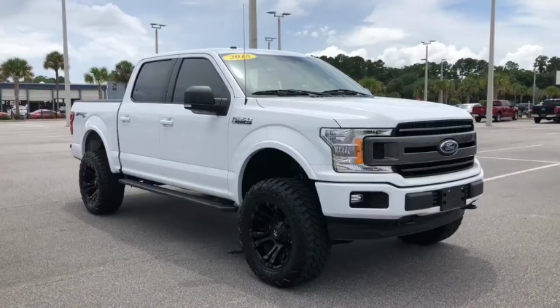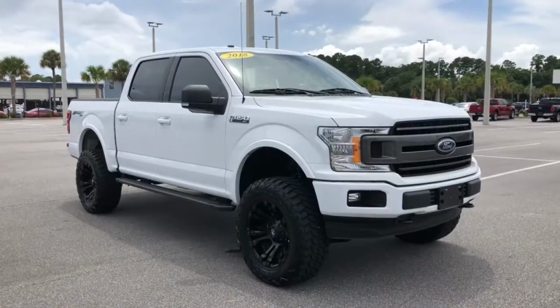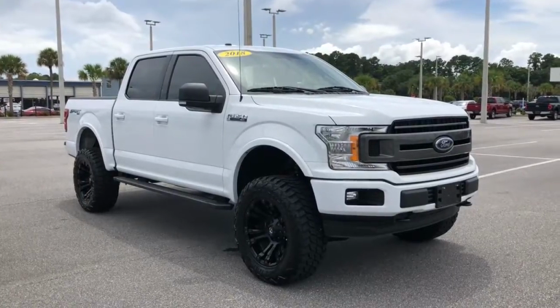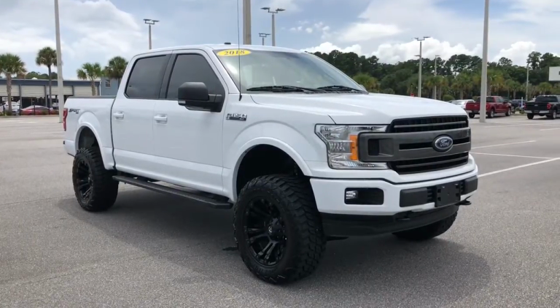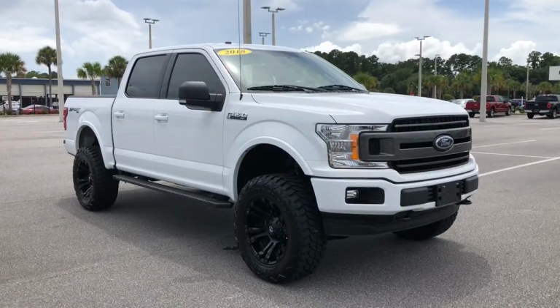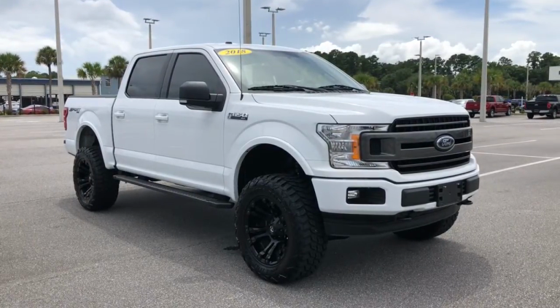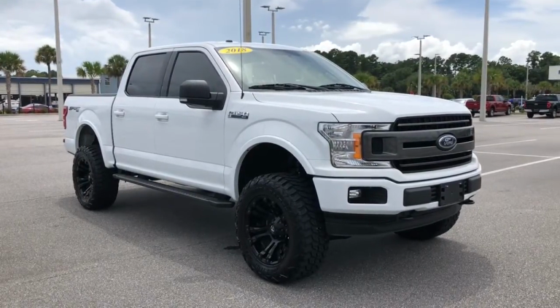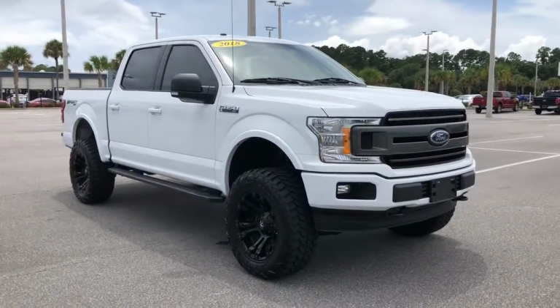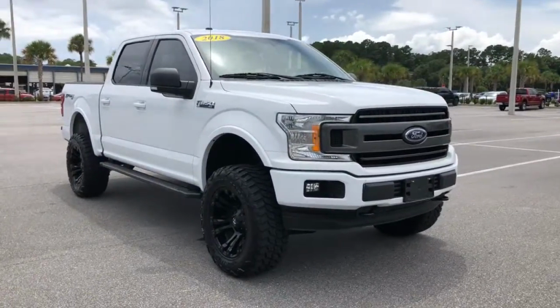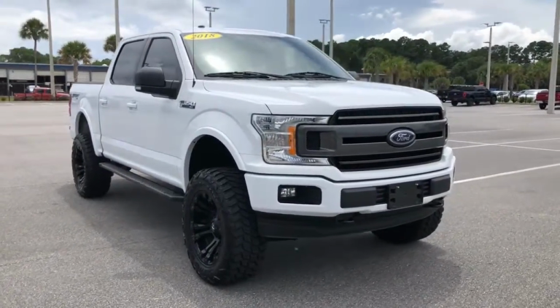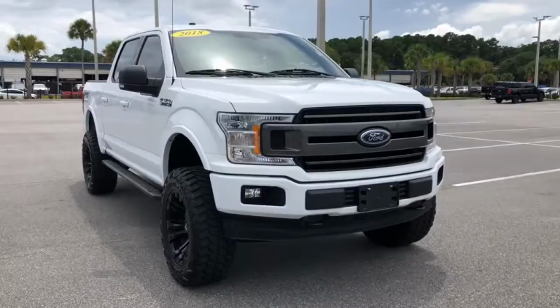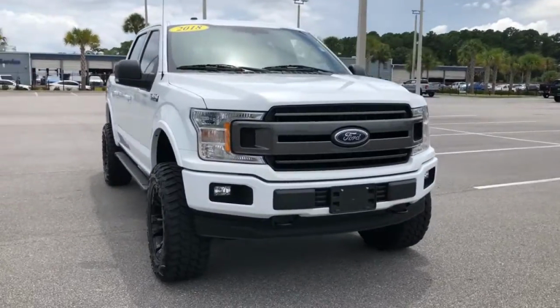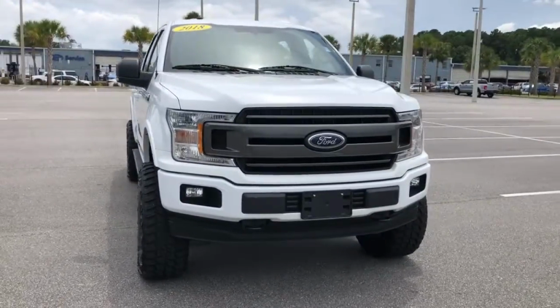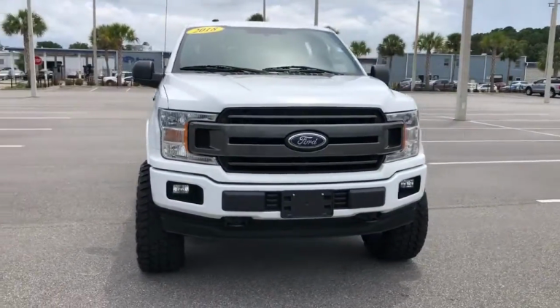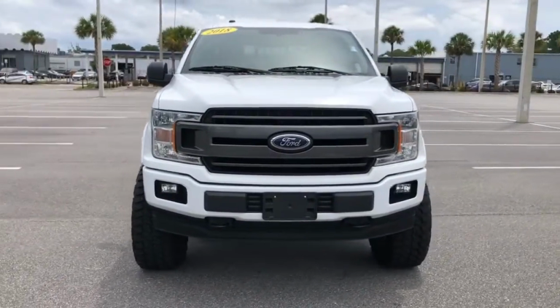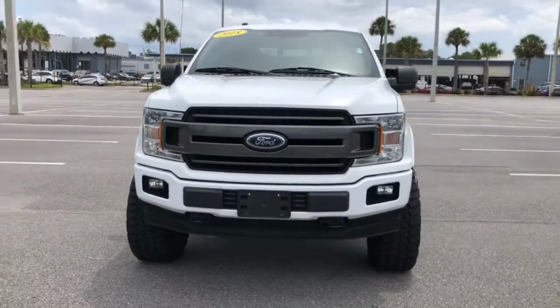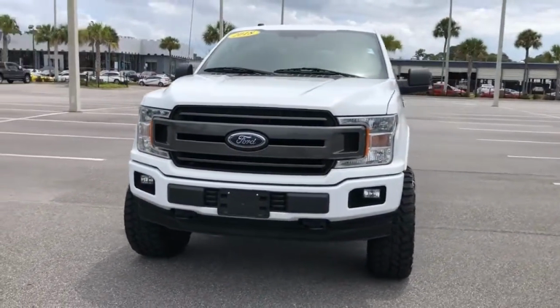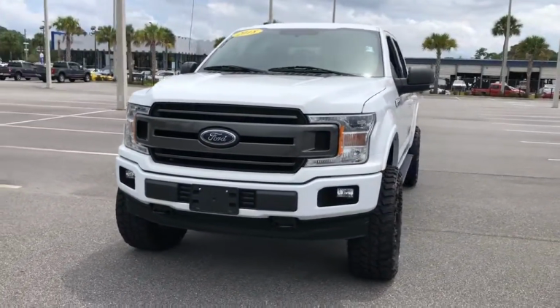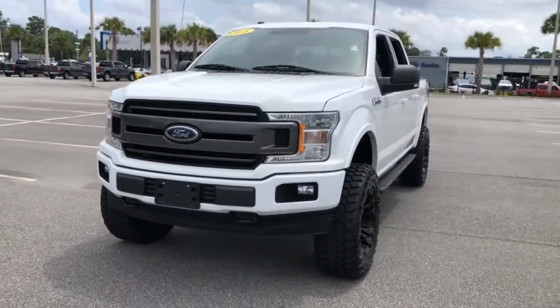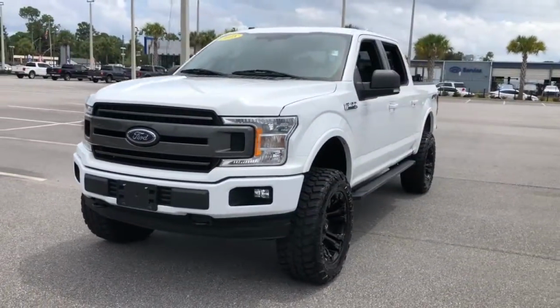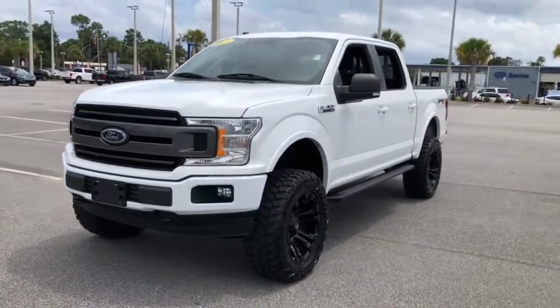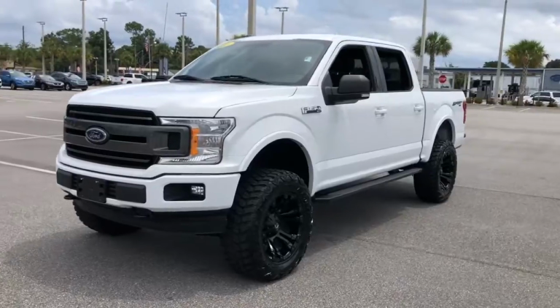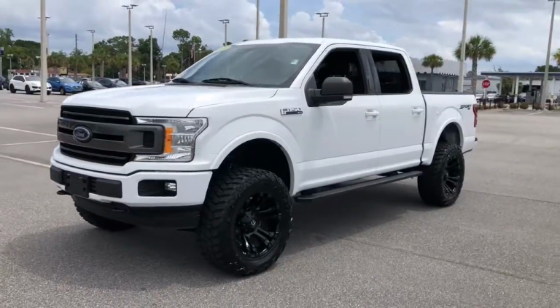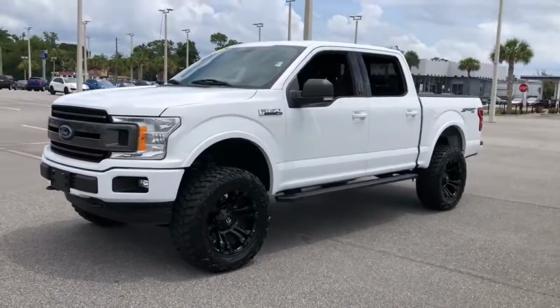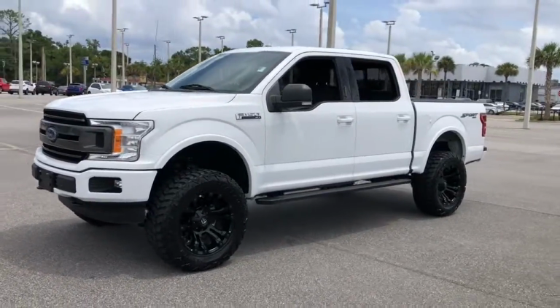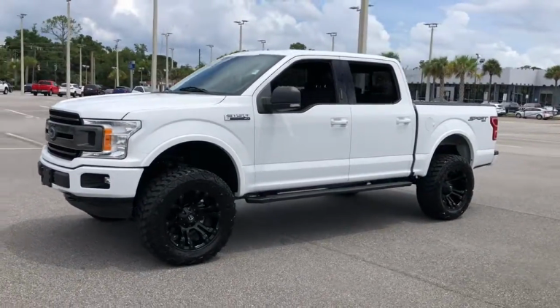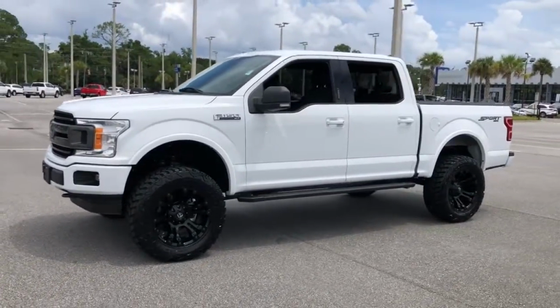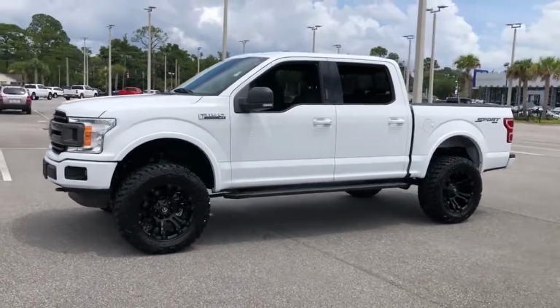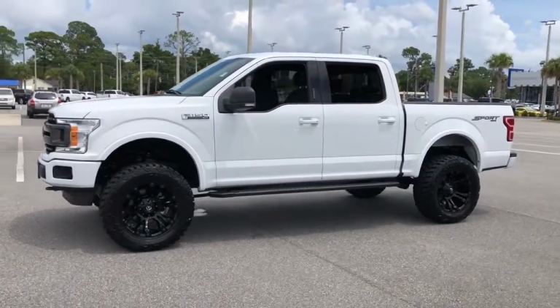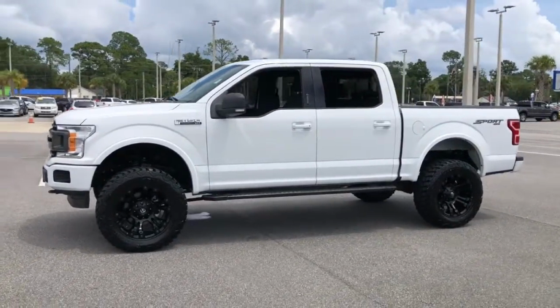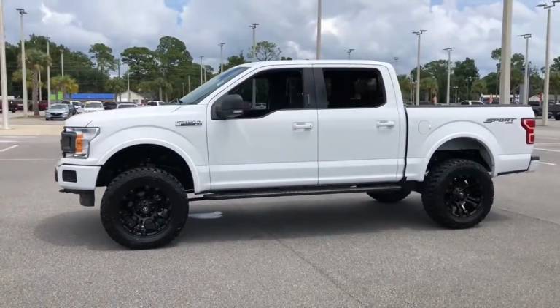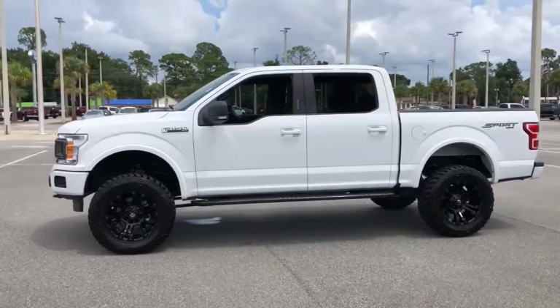You will love the features of this 2018 Ford F-150. This vehicle still has fewer than 45,000 miles on the clock, so it won't last long. This rugged F-150 is ready for work, off-roading, or a little R&R.